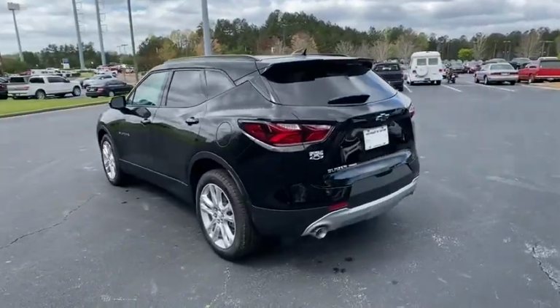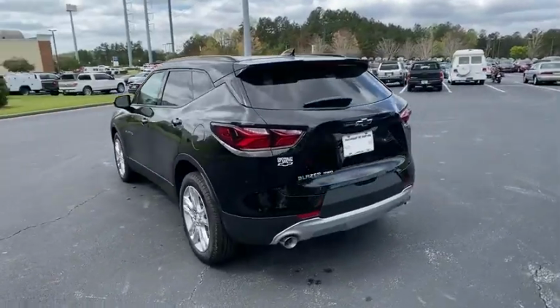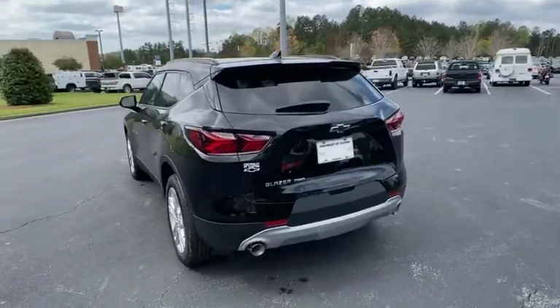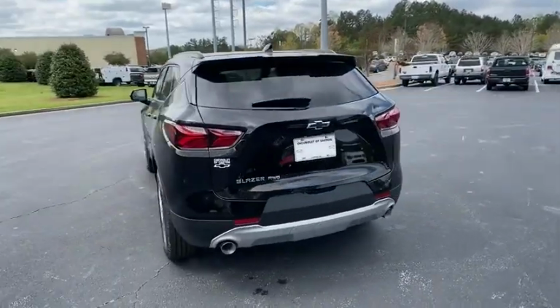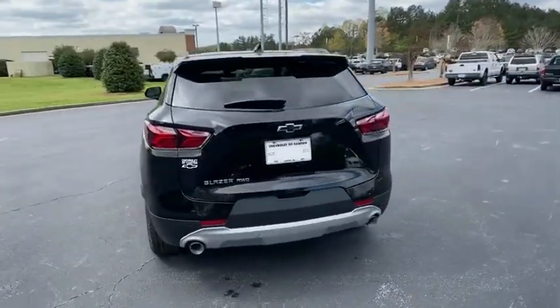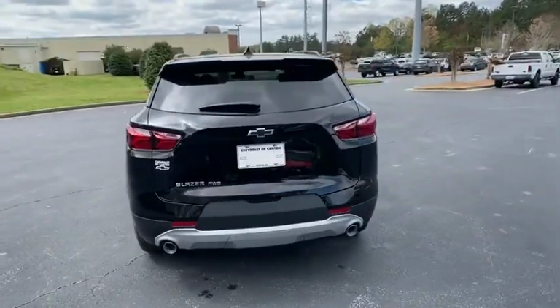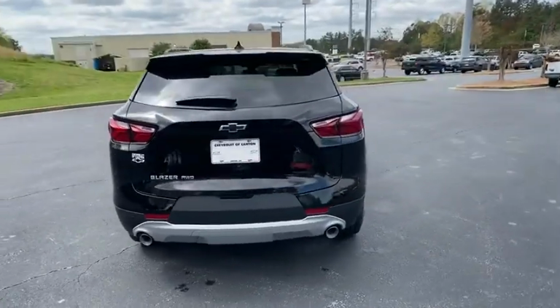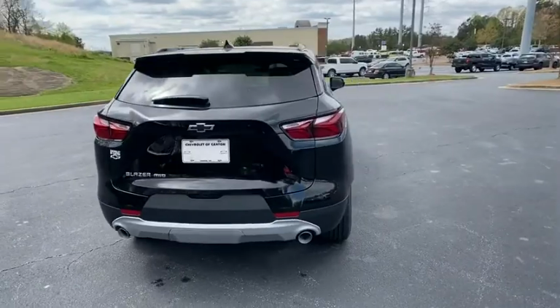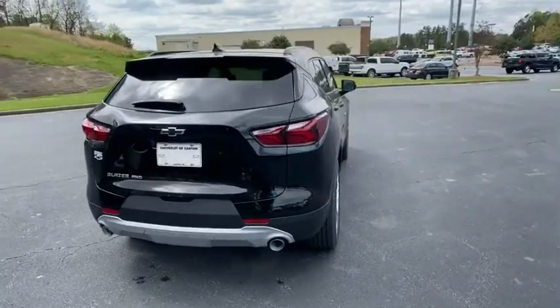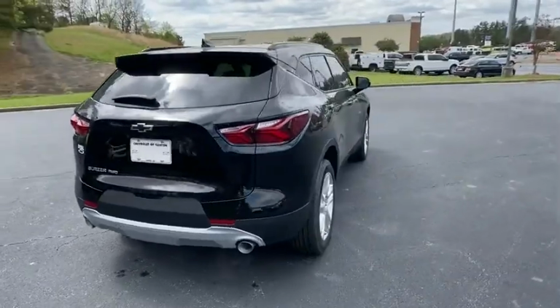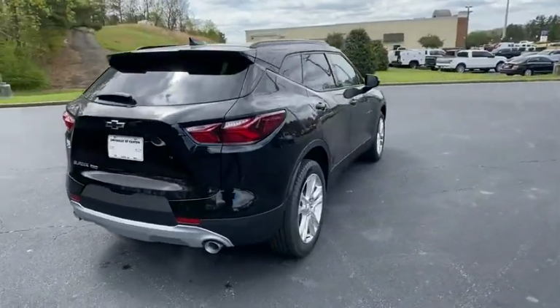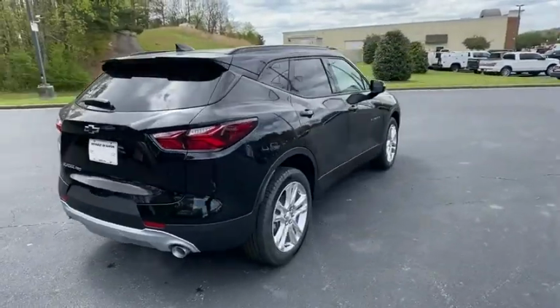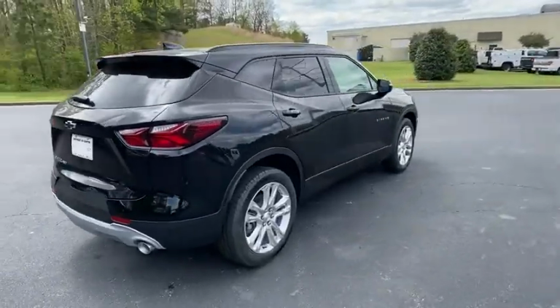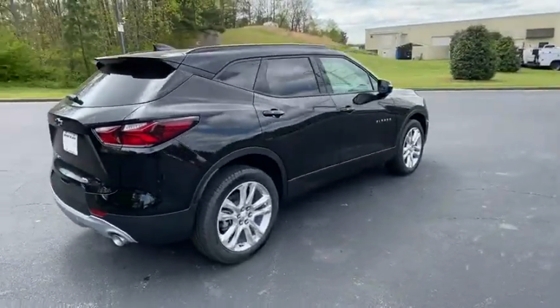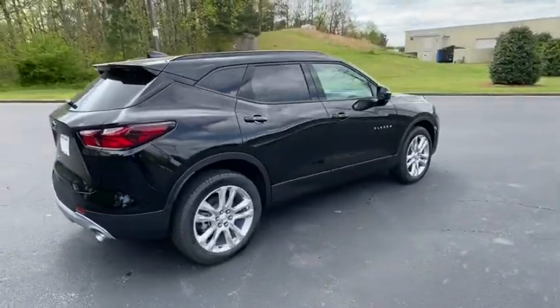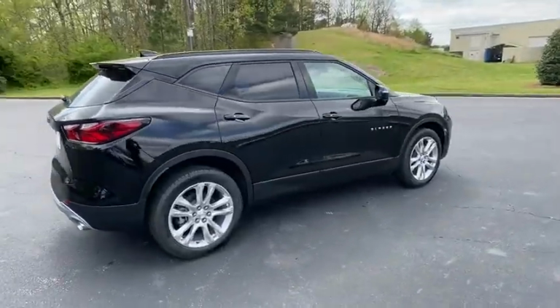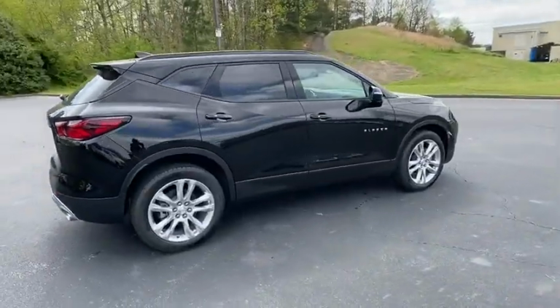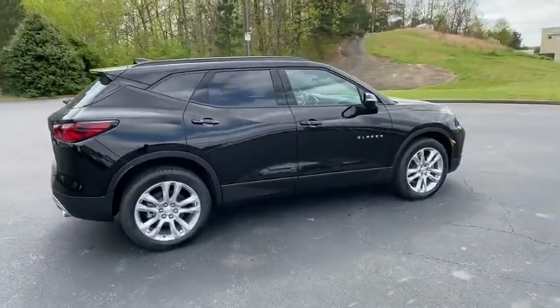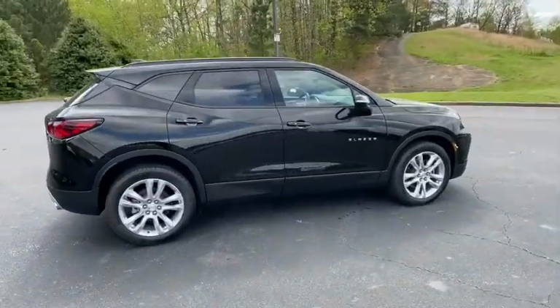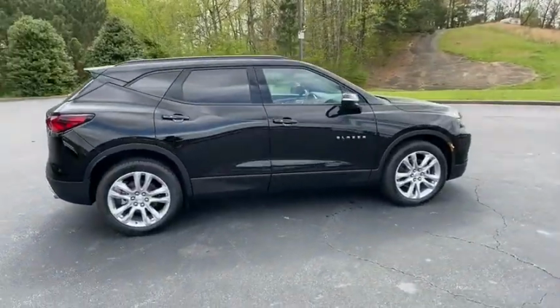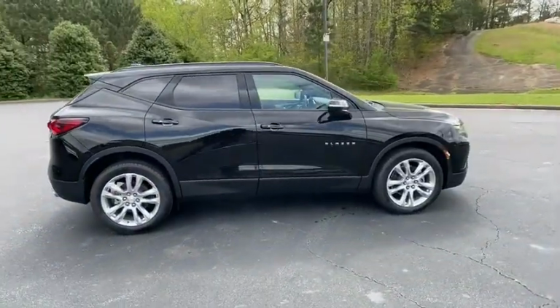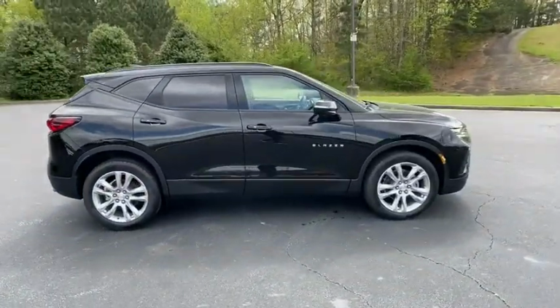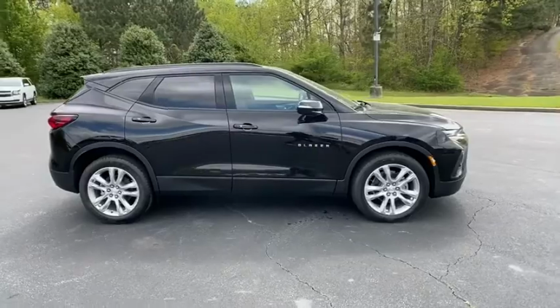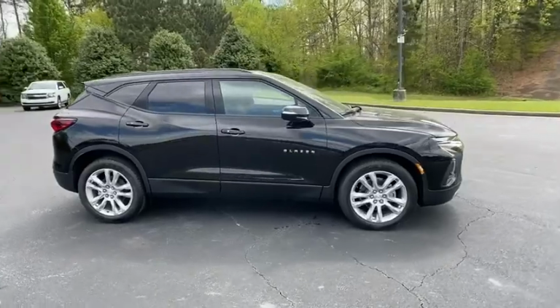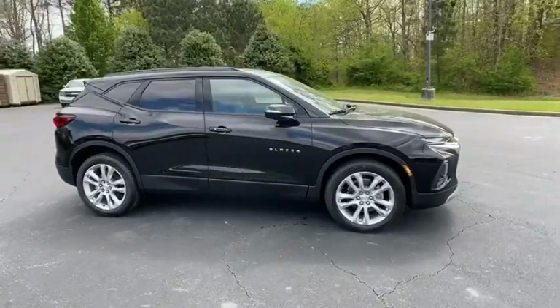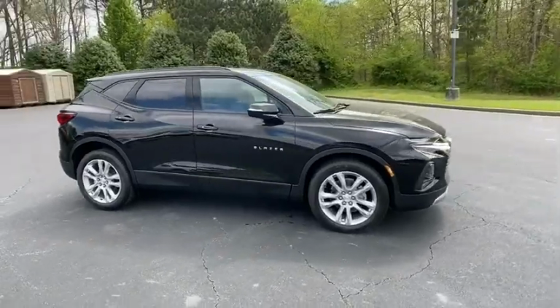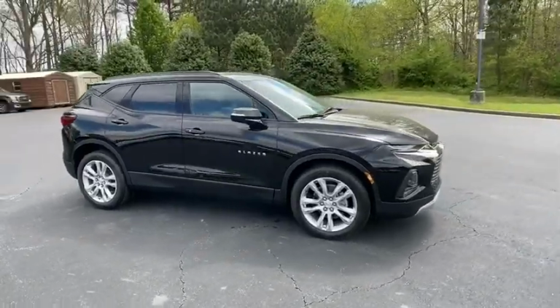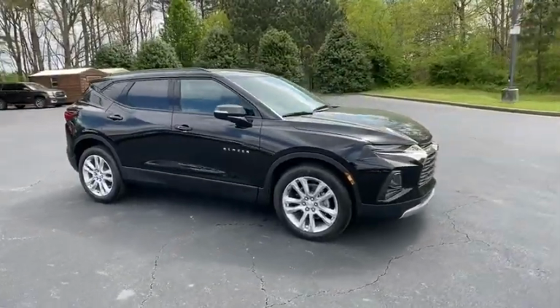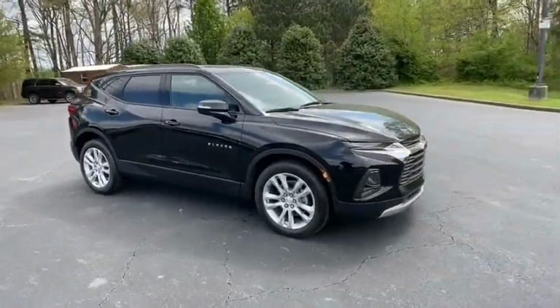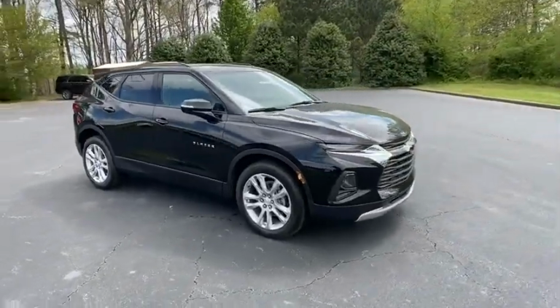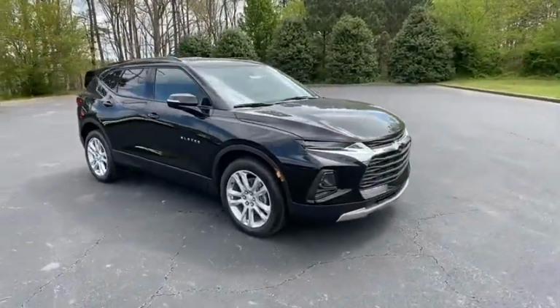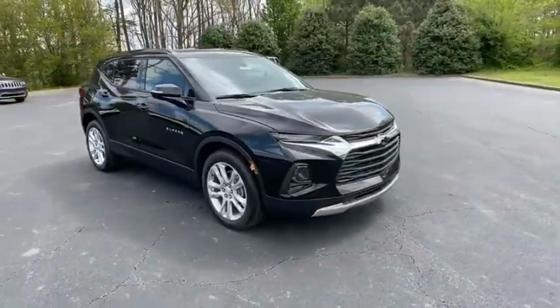Keyless entry, power liftgate, all-wheel drive, backup camera, power passenger seat, anti-lock braking system, remote engine start, traction control, stability control, Bluetooth.